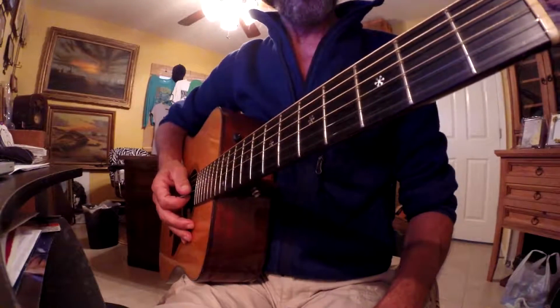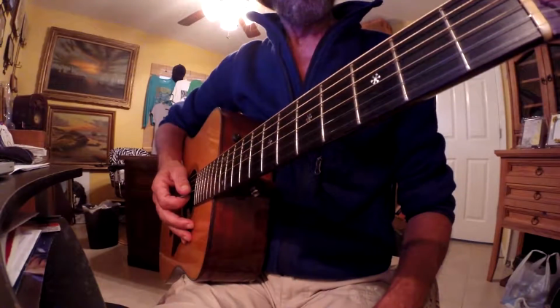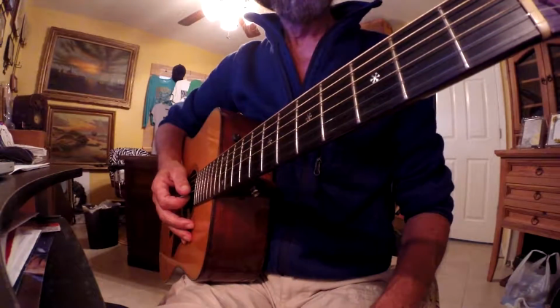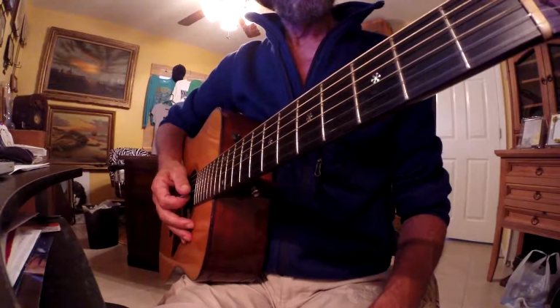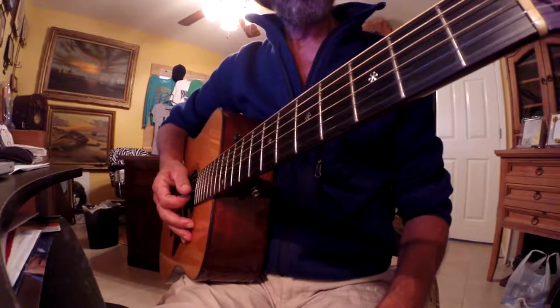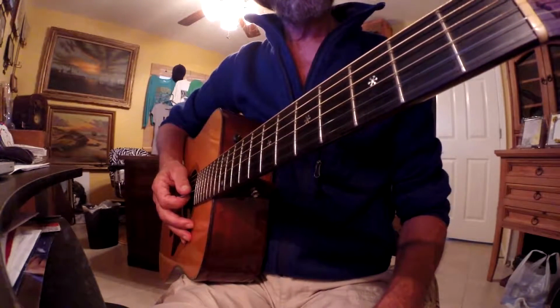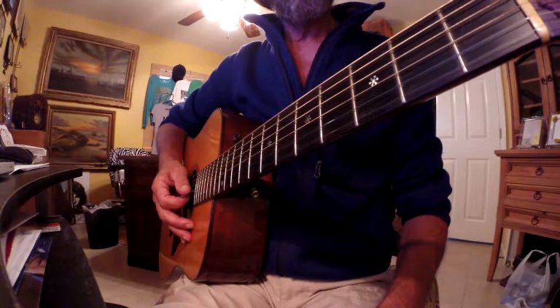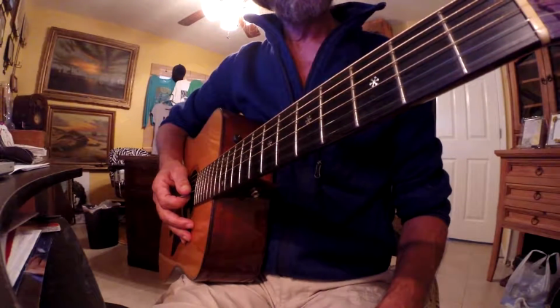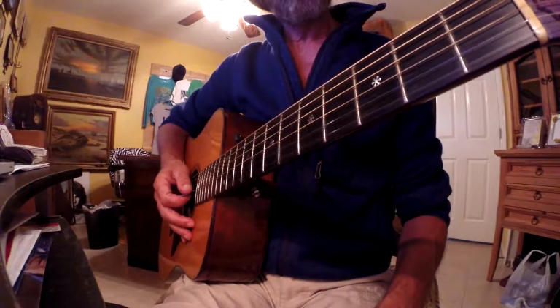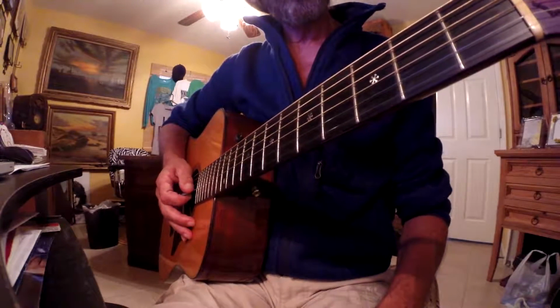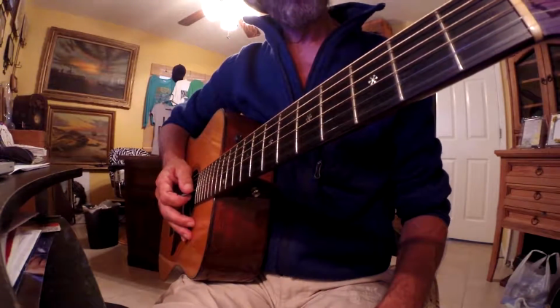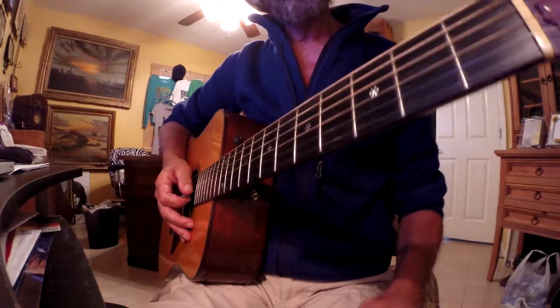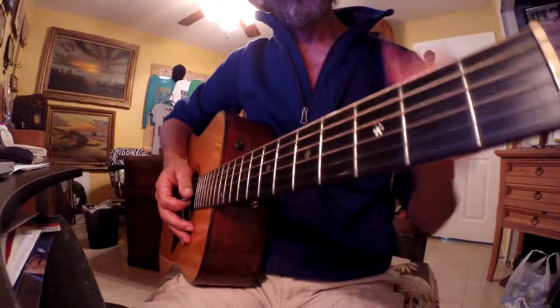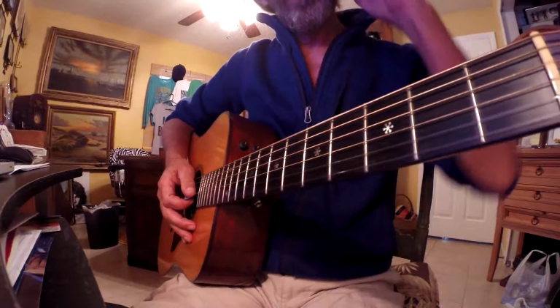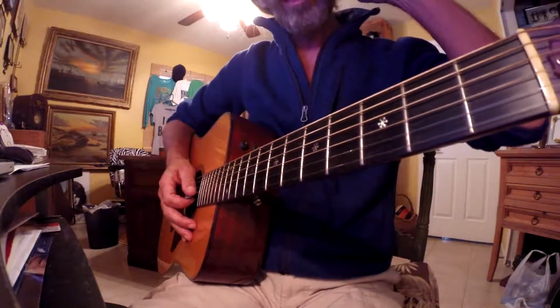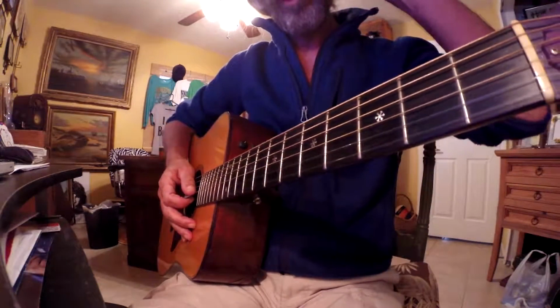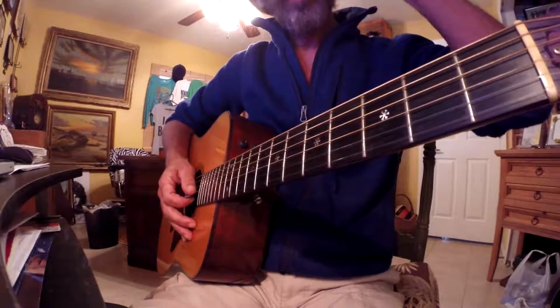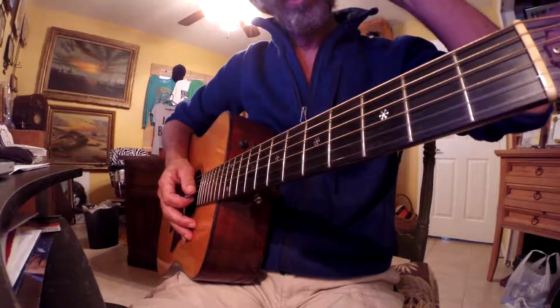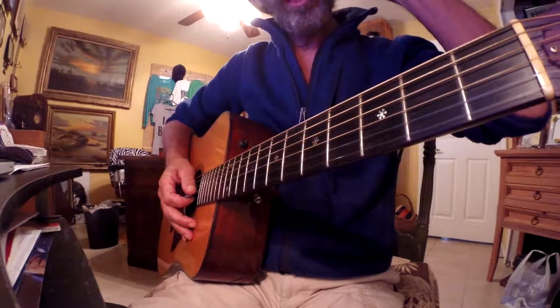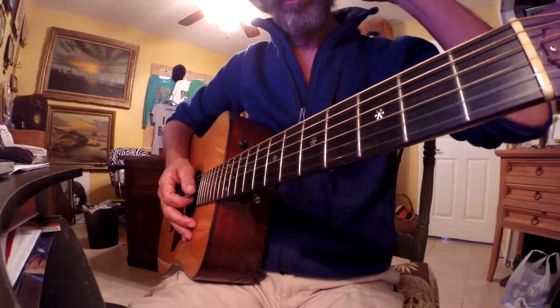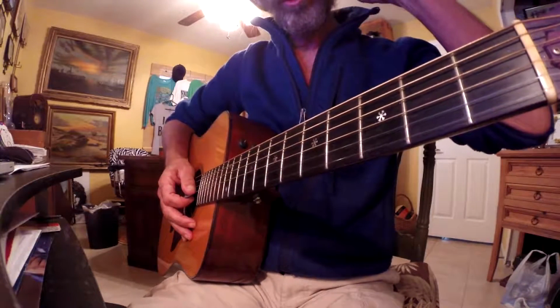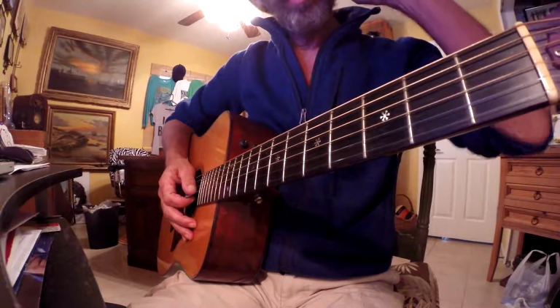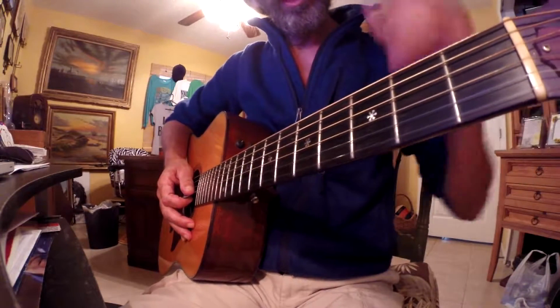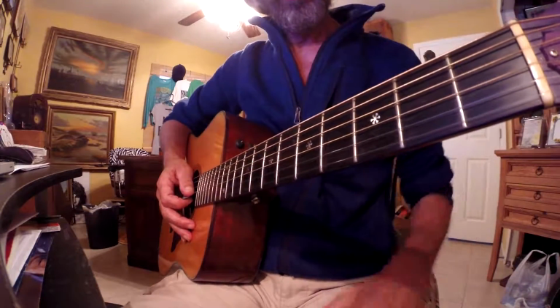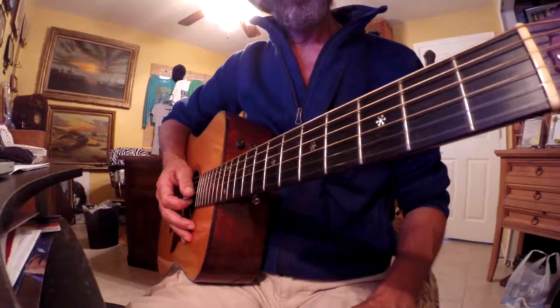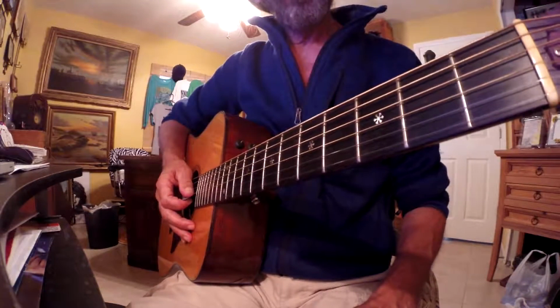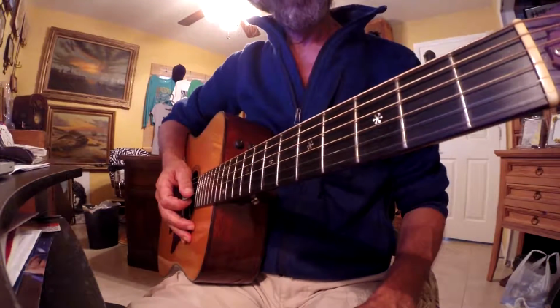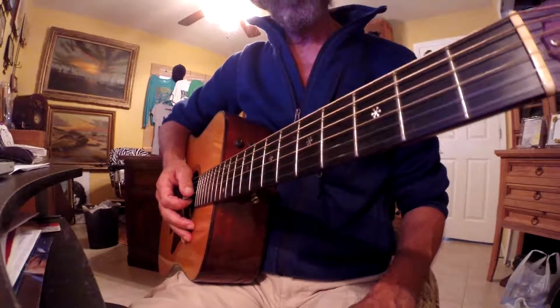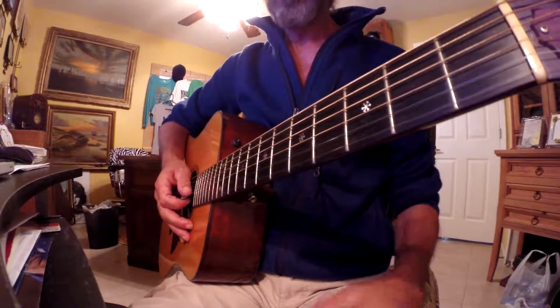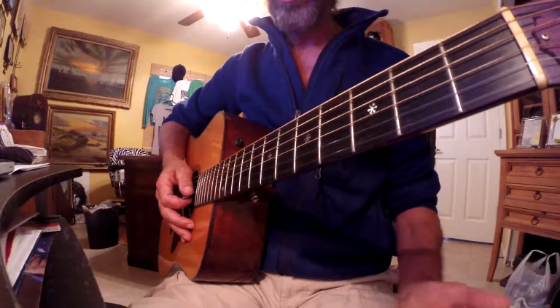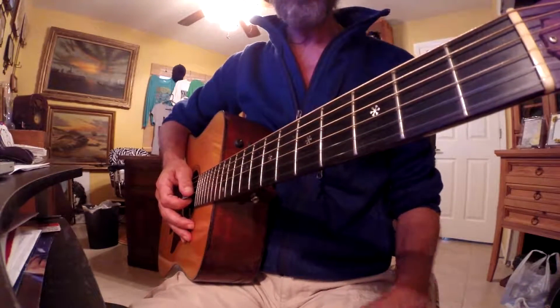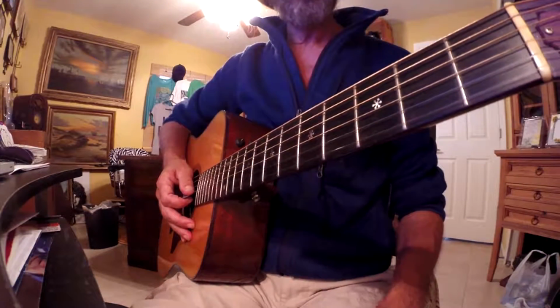Hi, everybody. This is Mr. Claude Guitart. Today I'm doing this for a student. This is a very — it's a cliché riff.